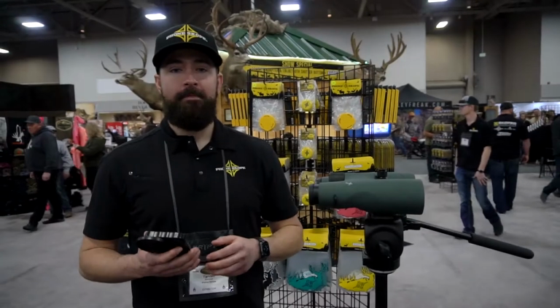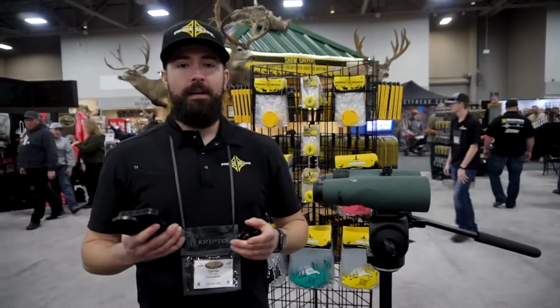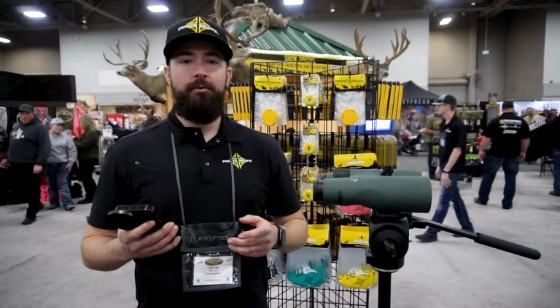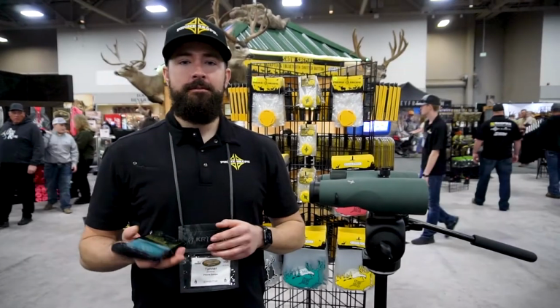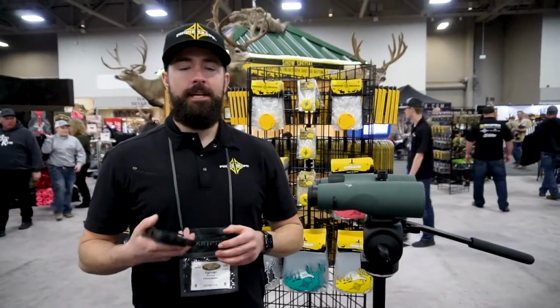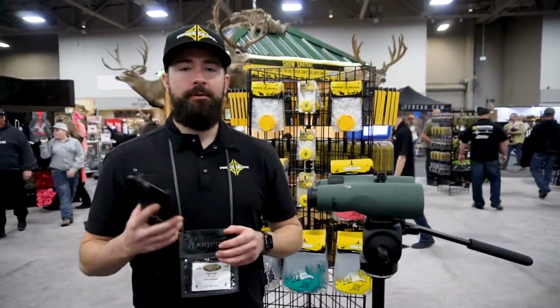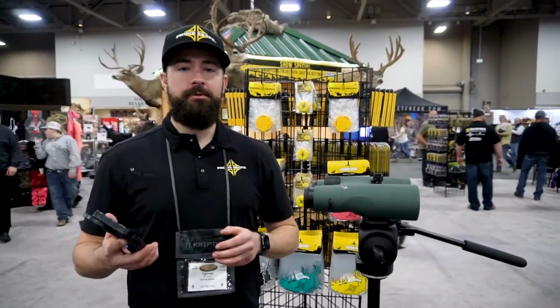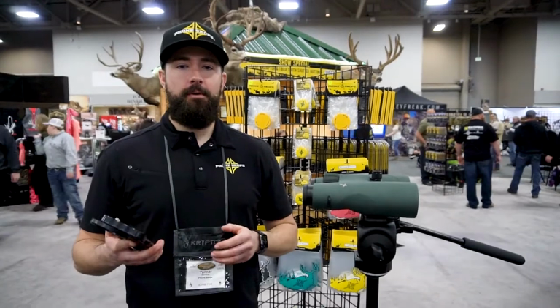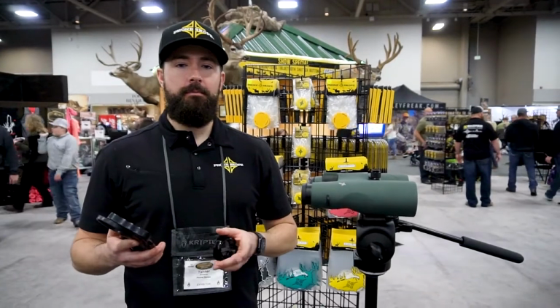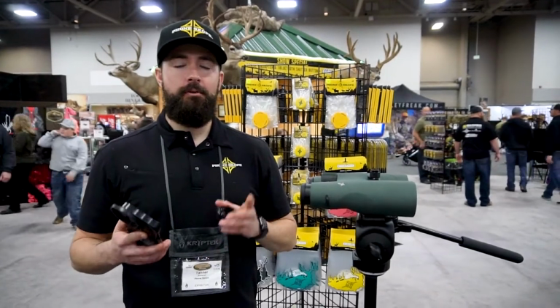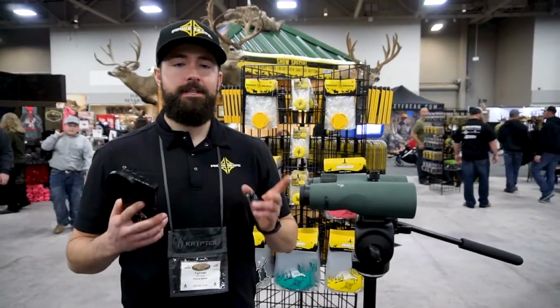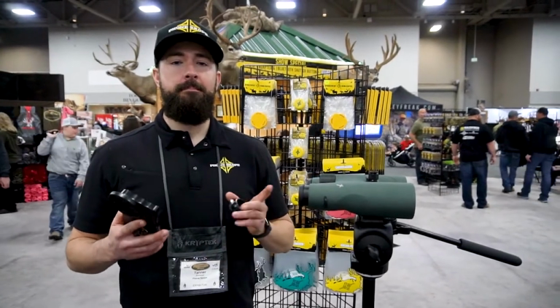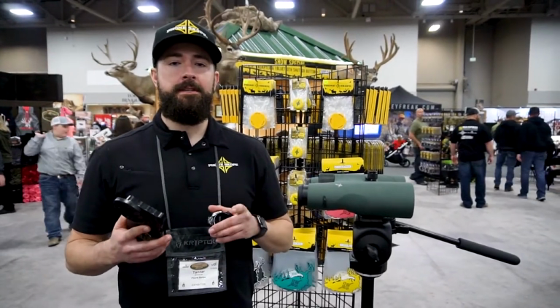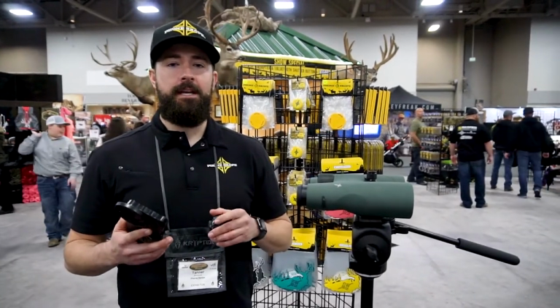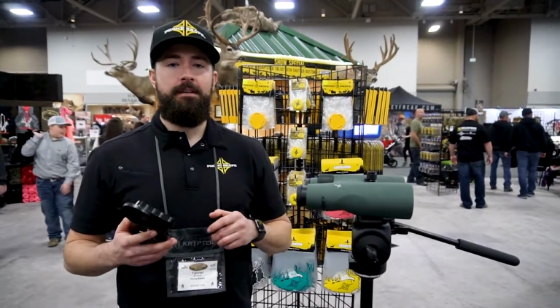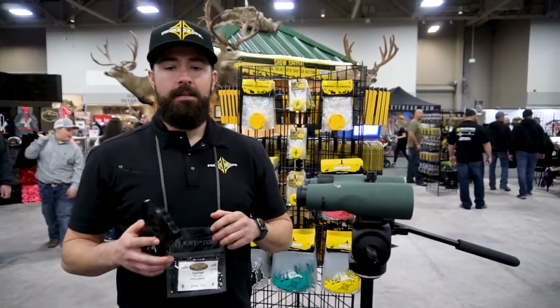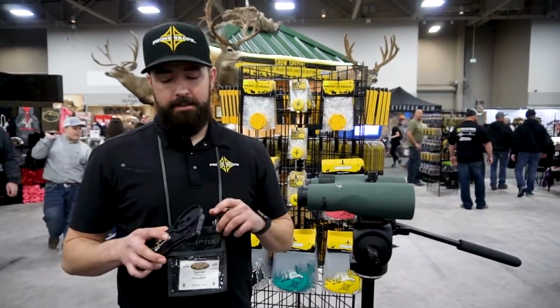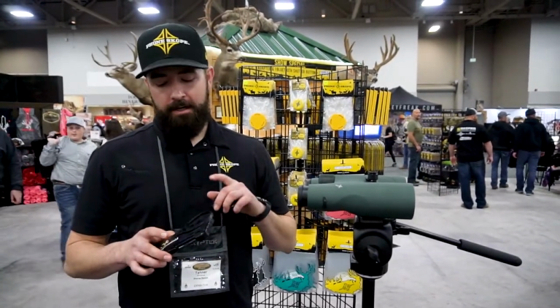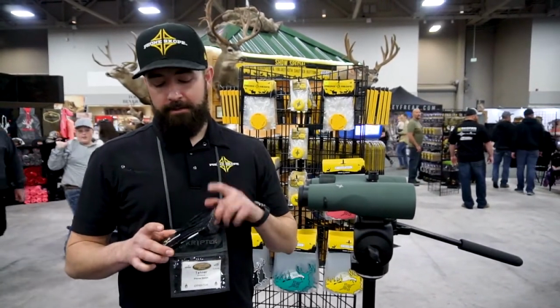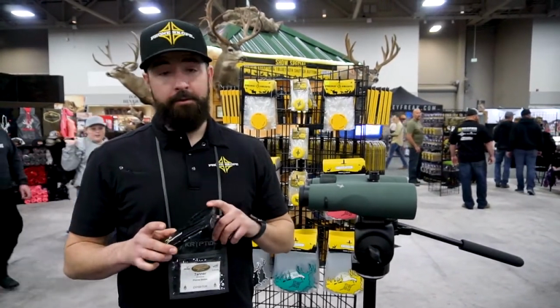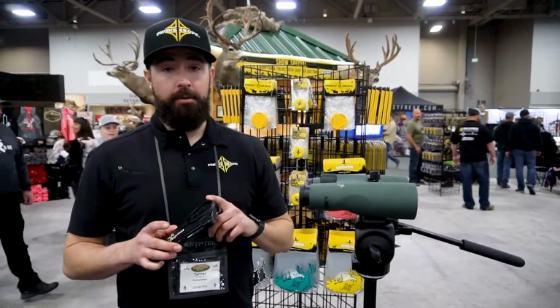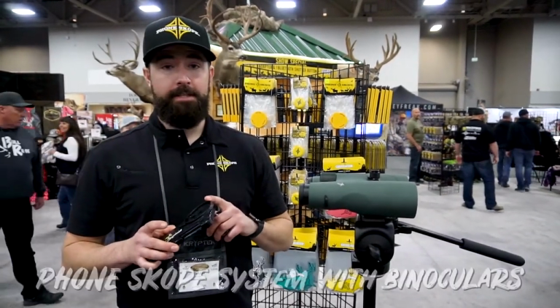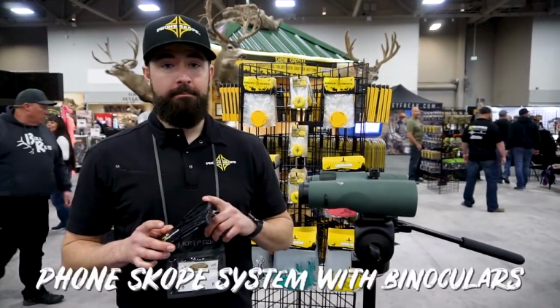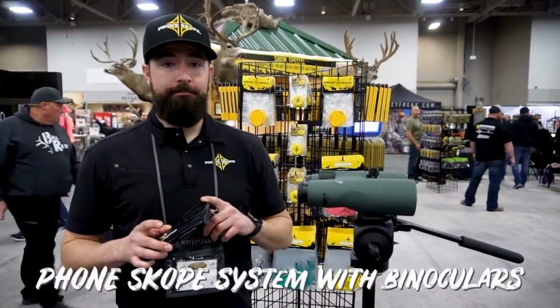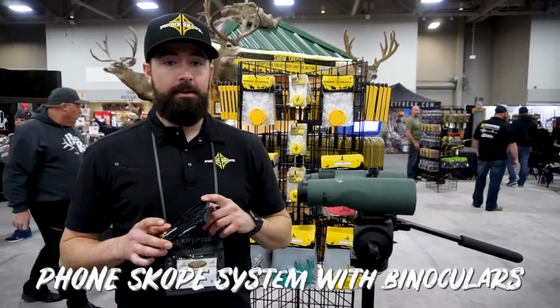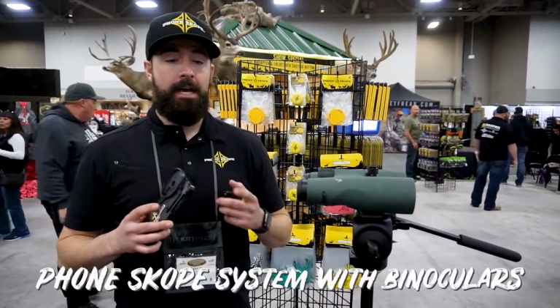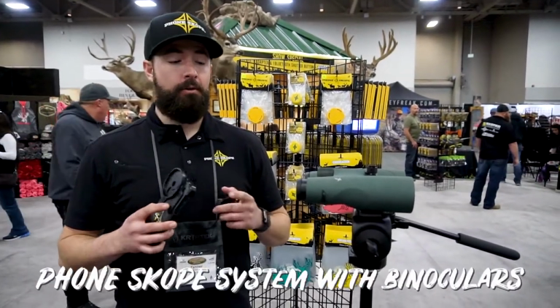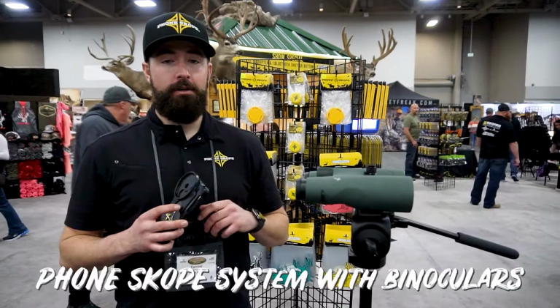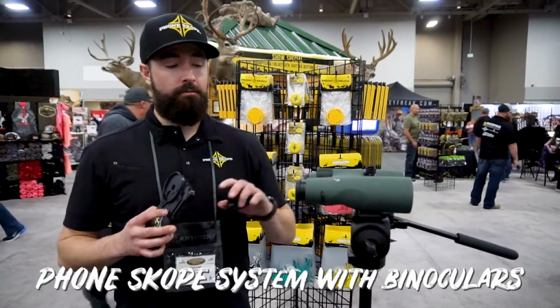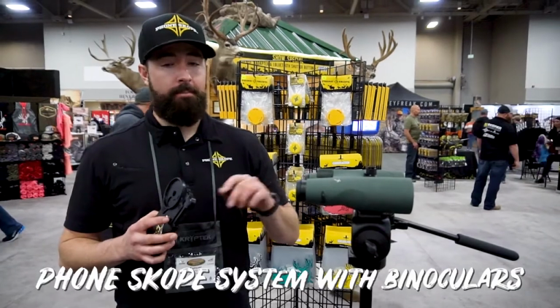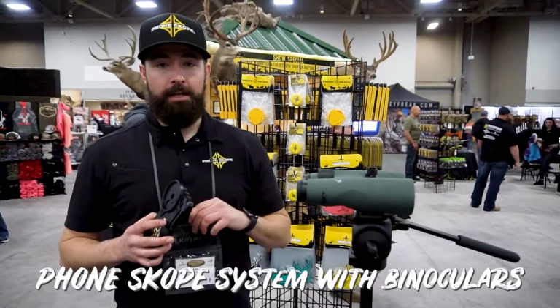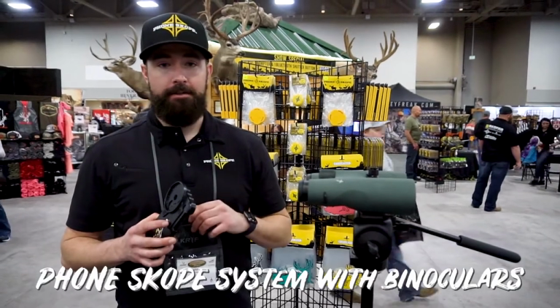Hey everyone, Tanner with Phonescope. I'm going to take a minute today to talk about the Phonescope system and how it works with binoculars.